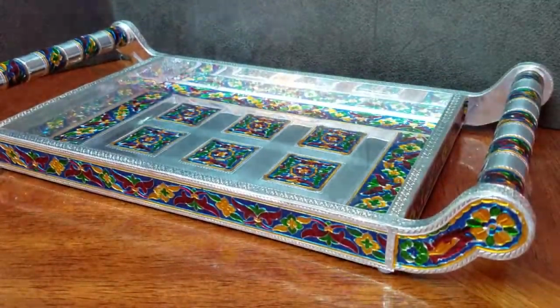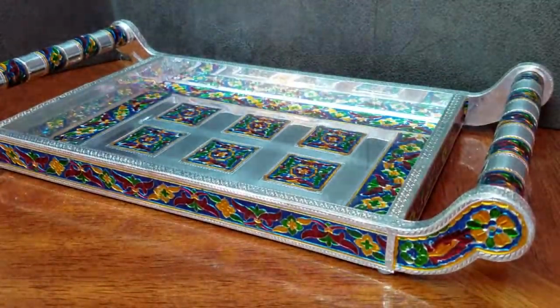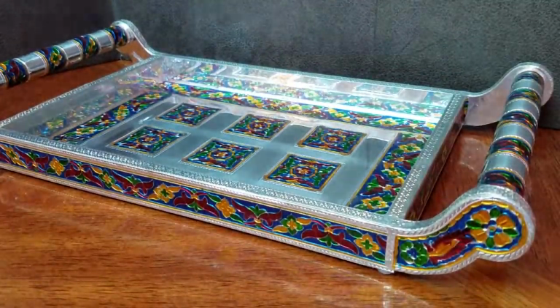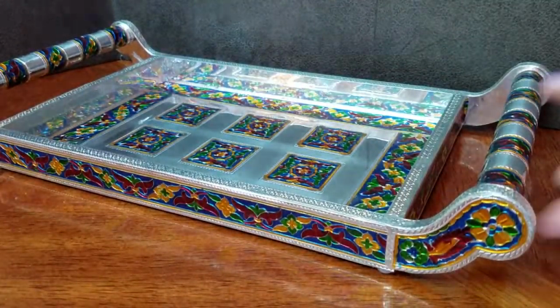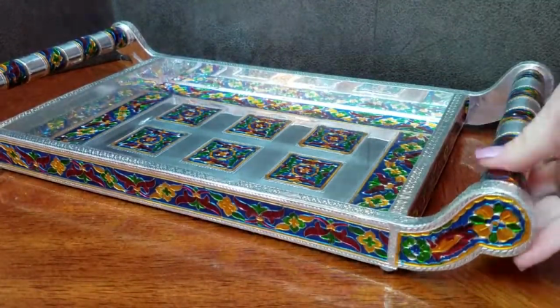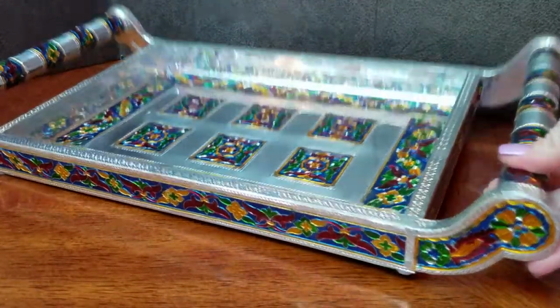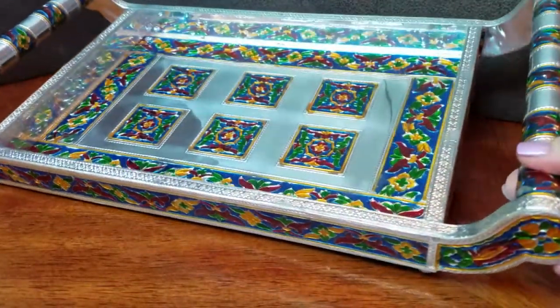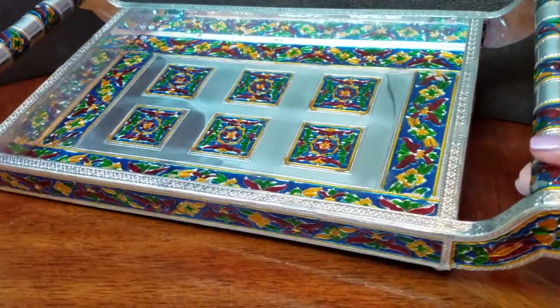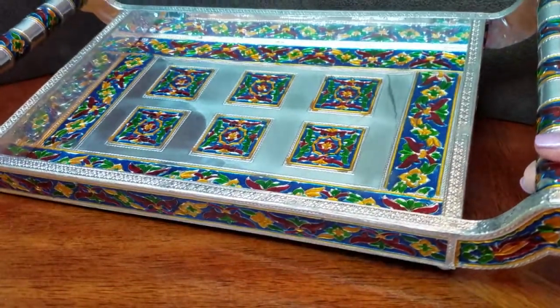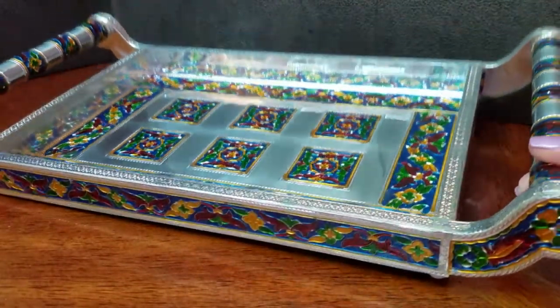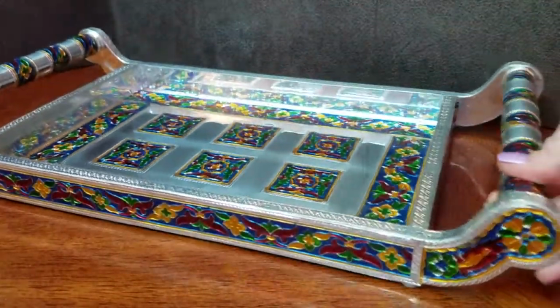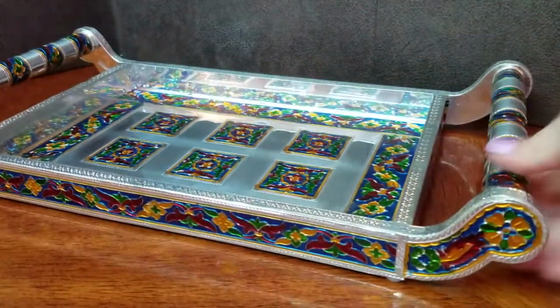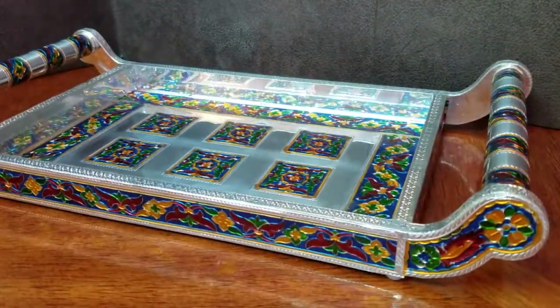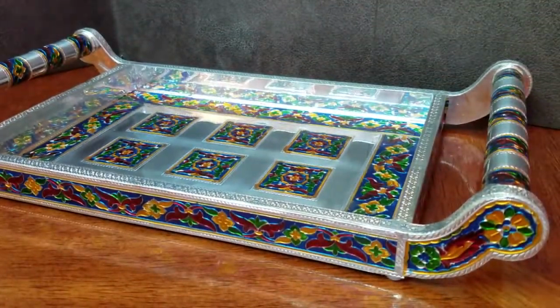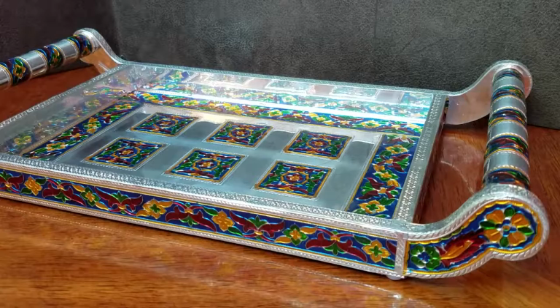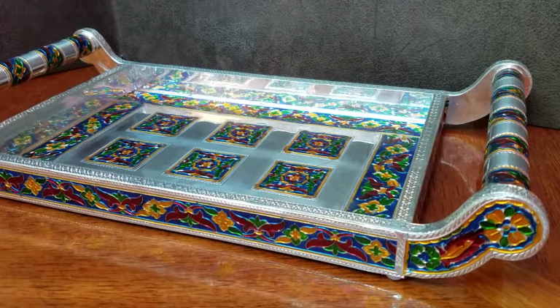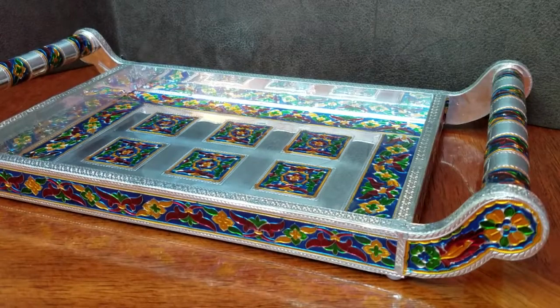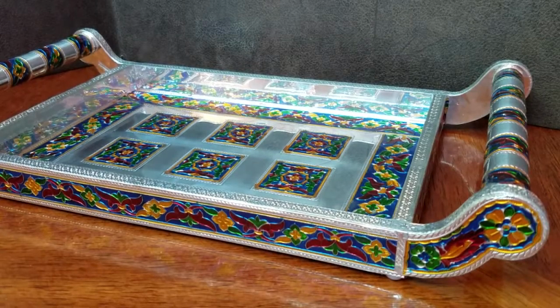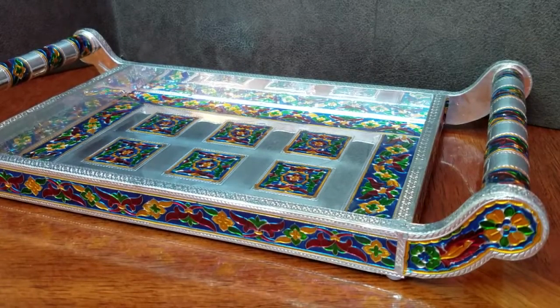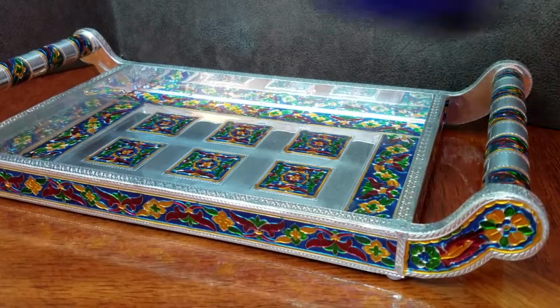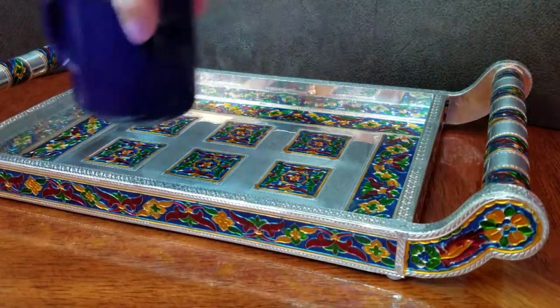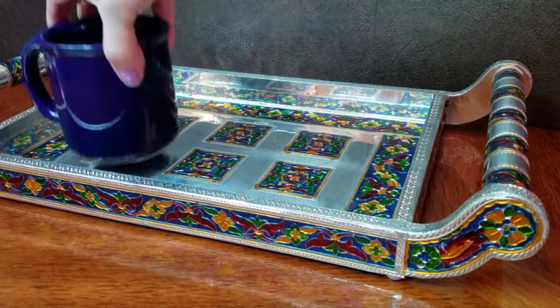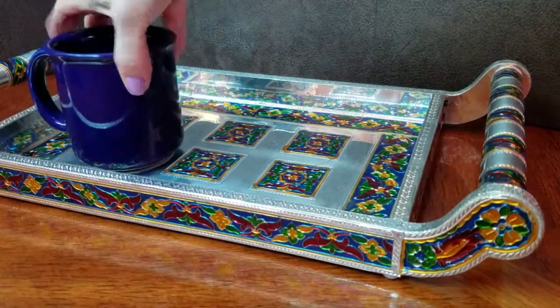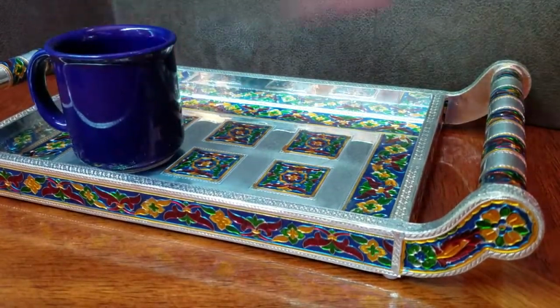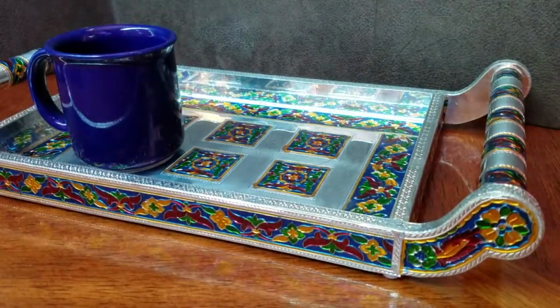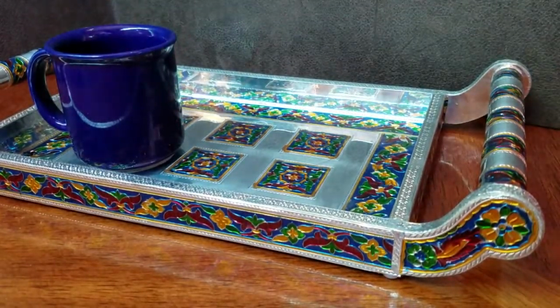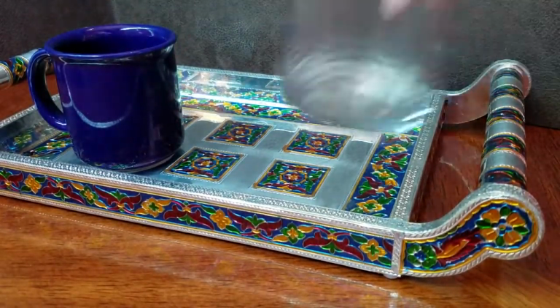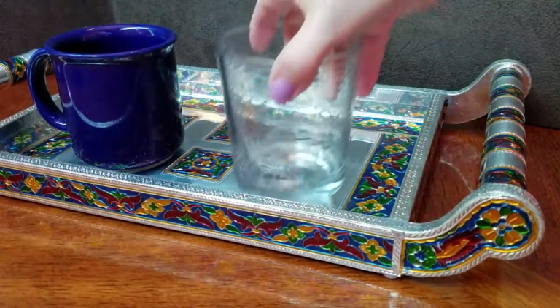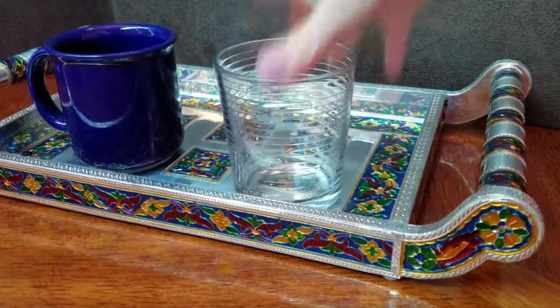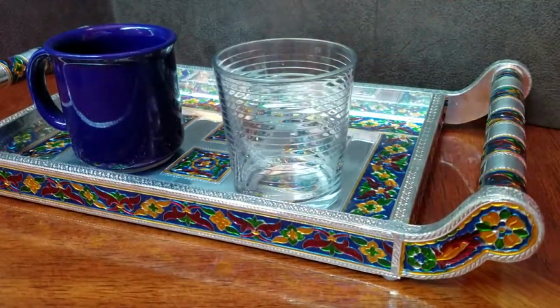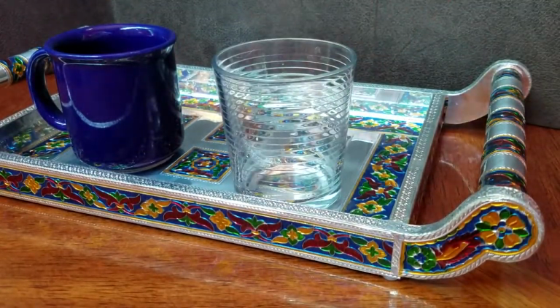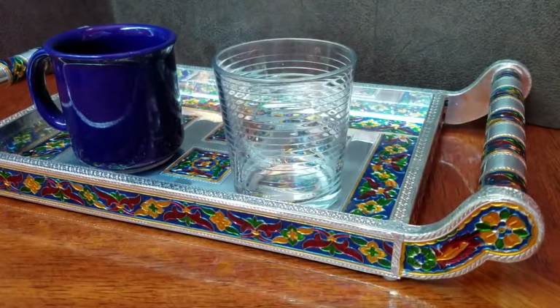Here's the tray. It's meant to be a small drinks tray, so I brought these out so you could see that it's a nice size for serving coffee or maybe cocktails.